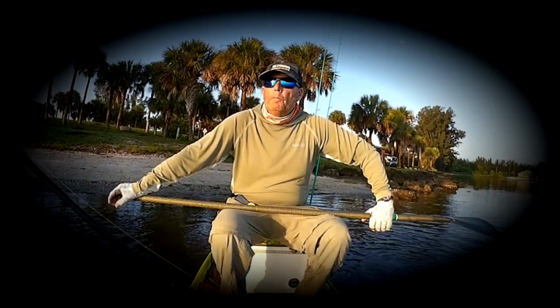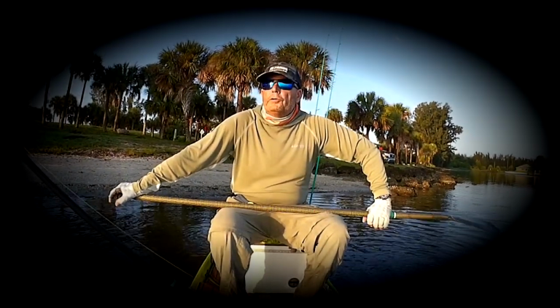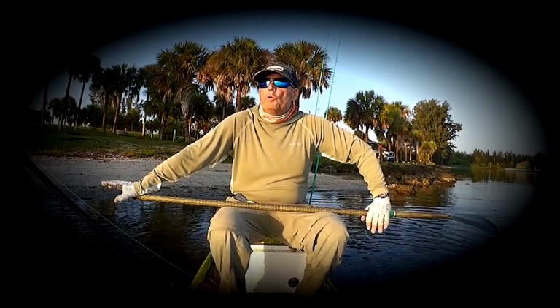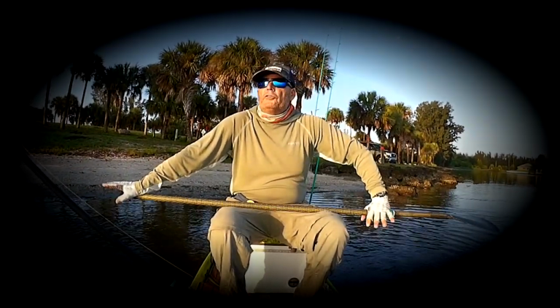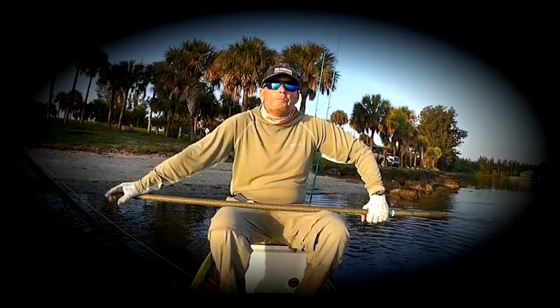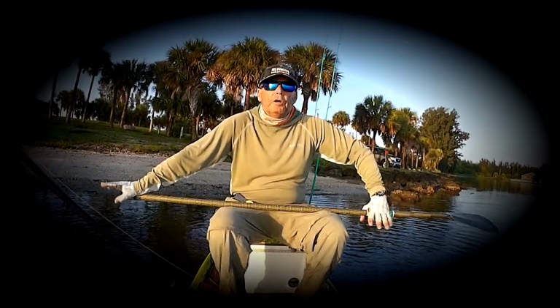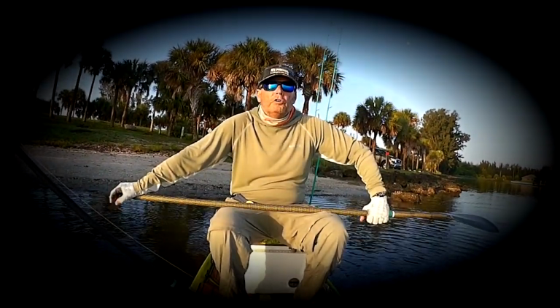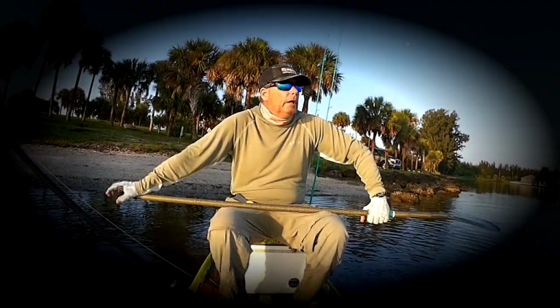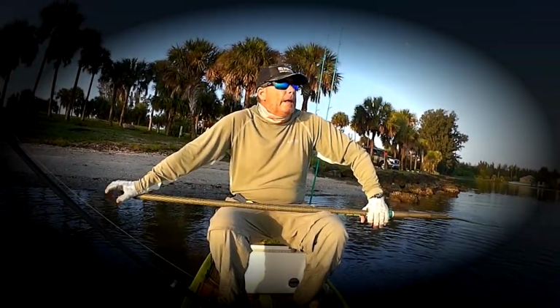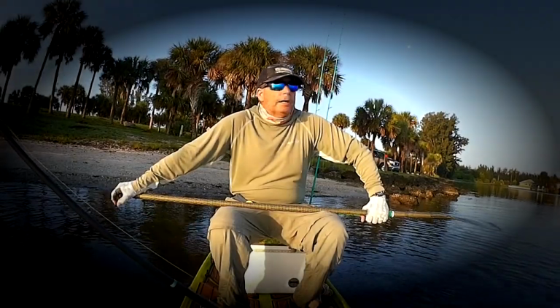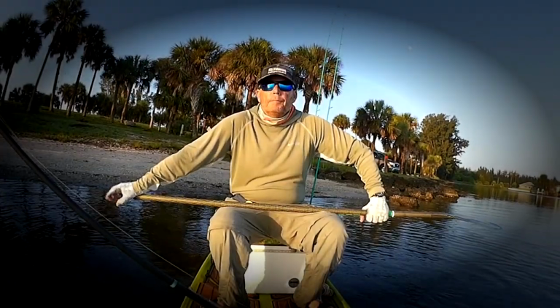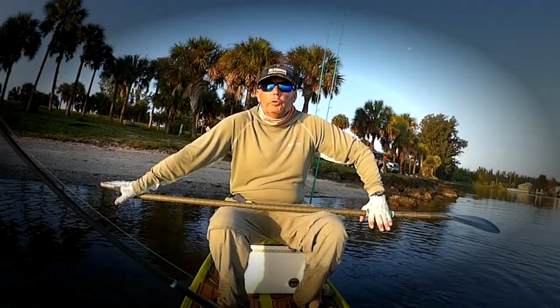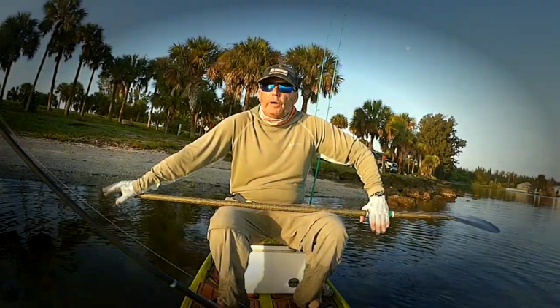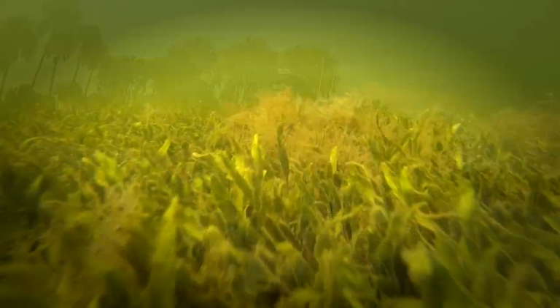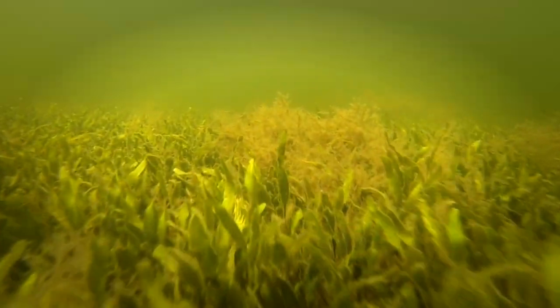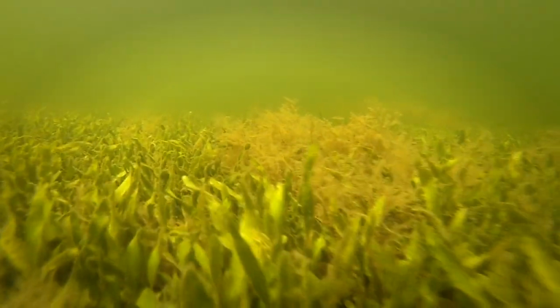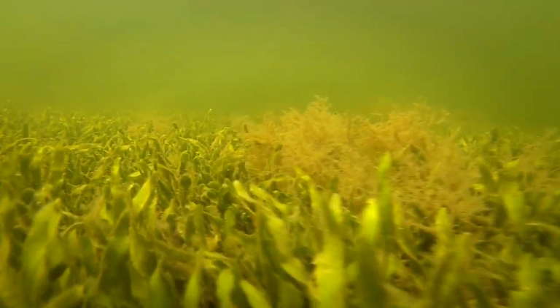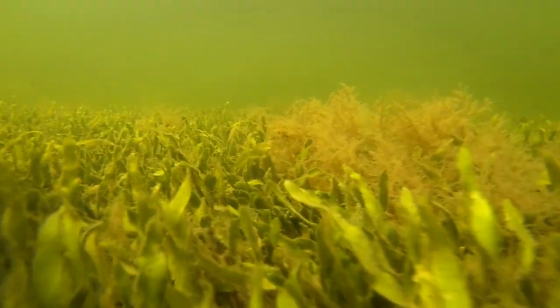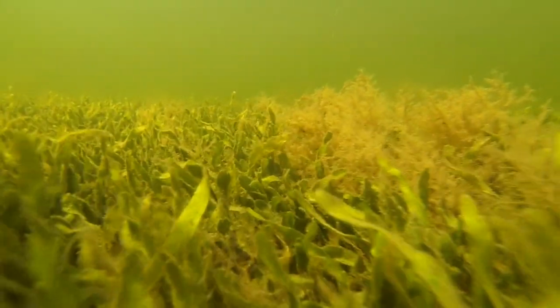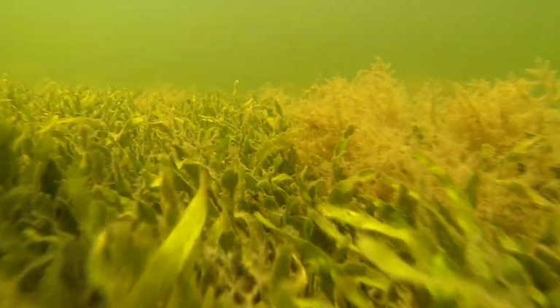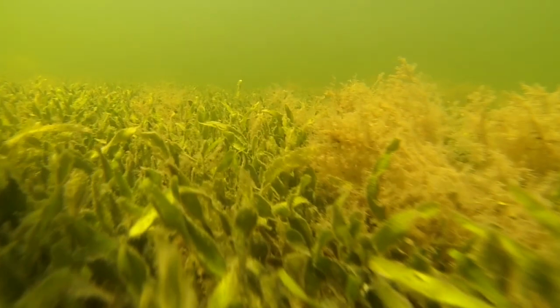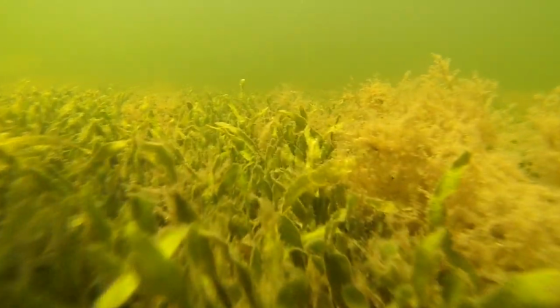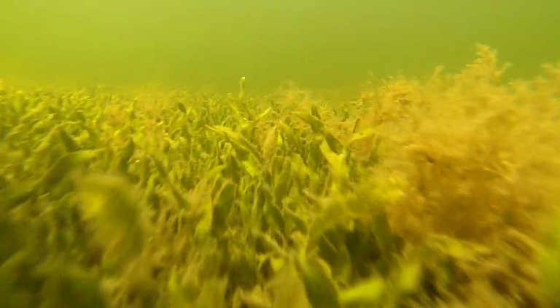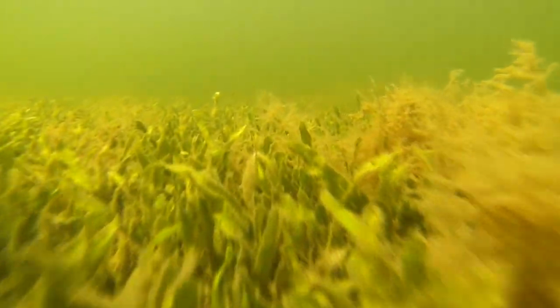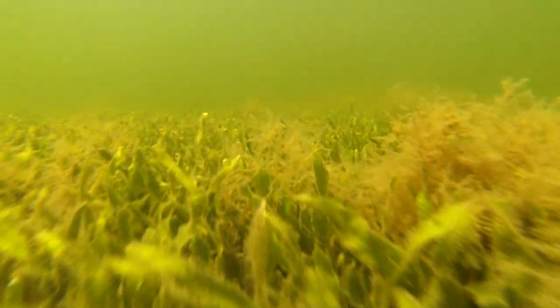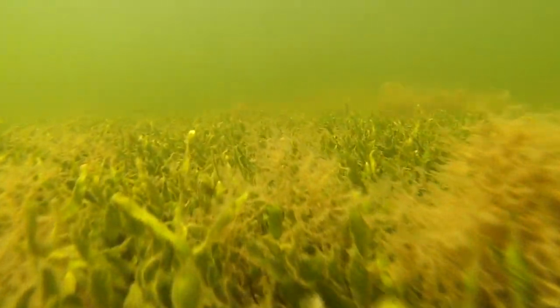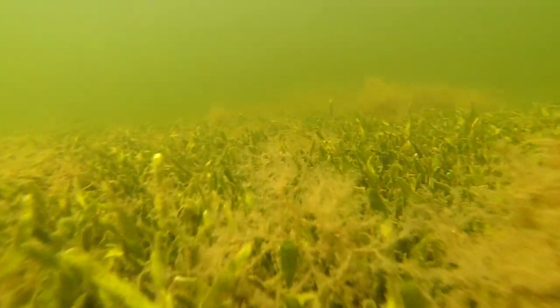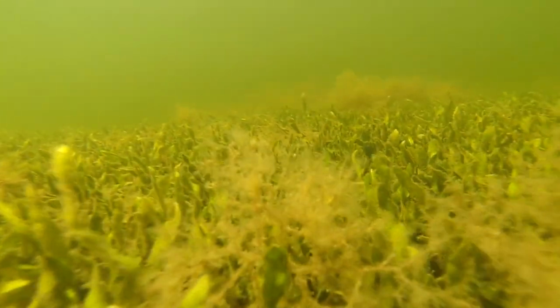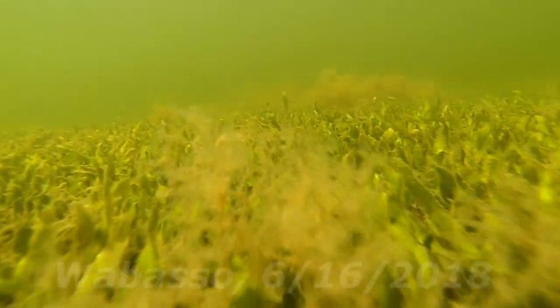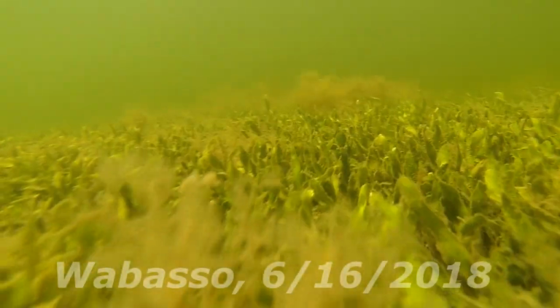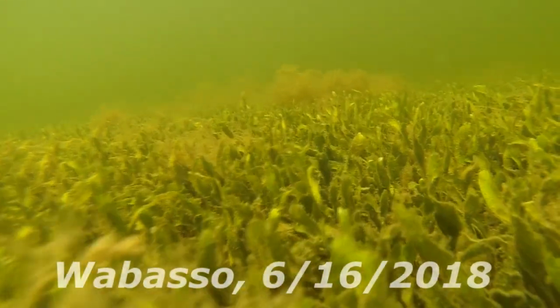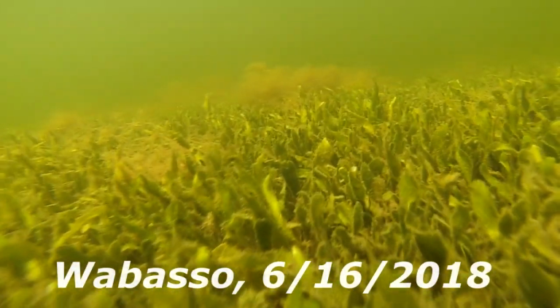Good morning, today I'm at Wabasso Causeway and I'm doing a seagrass video. I'm going to check out an area that I checked out last year that had some of the most beautiful seagrass I've seen in the lagoon in a long time.